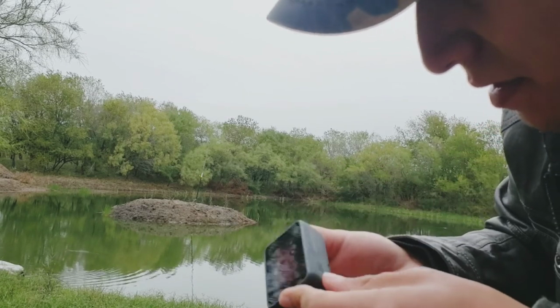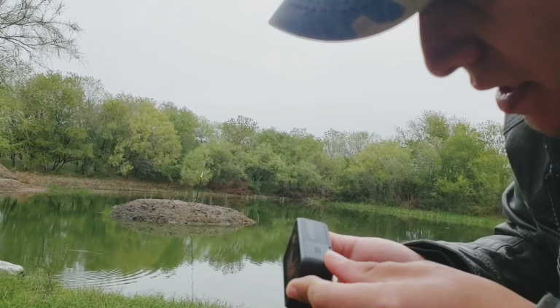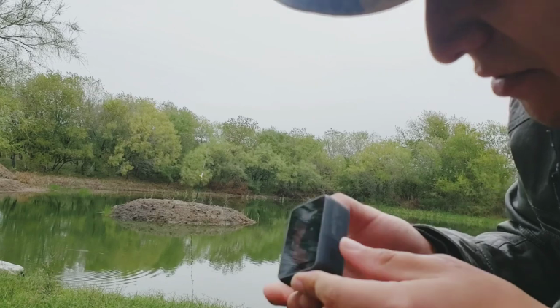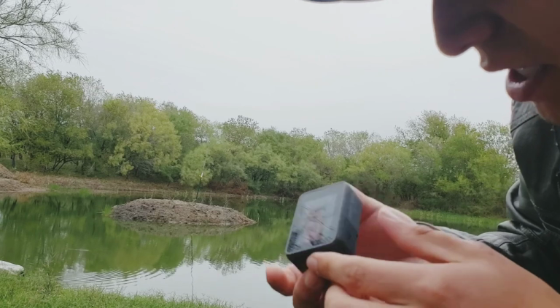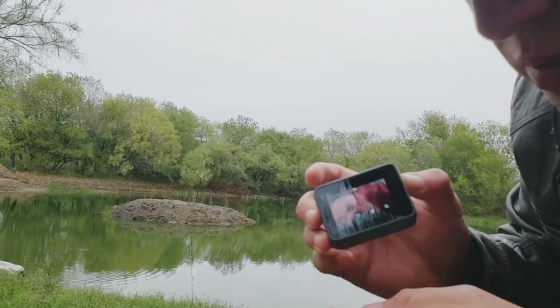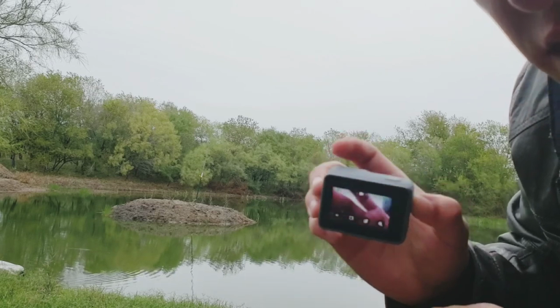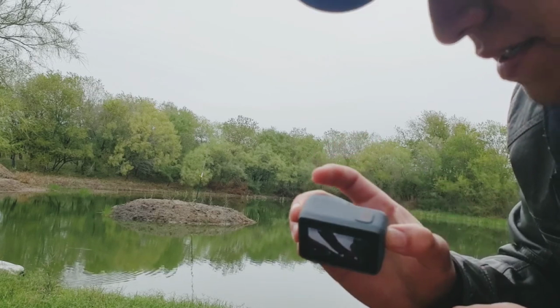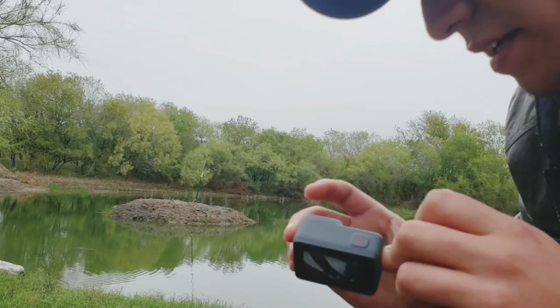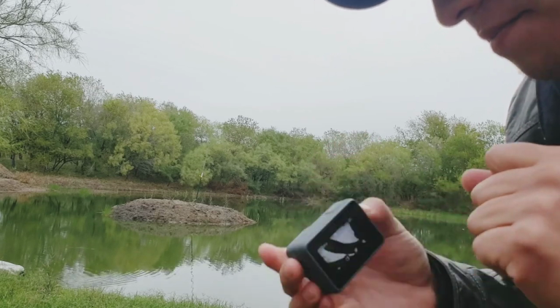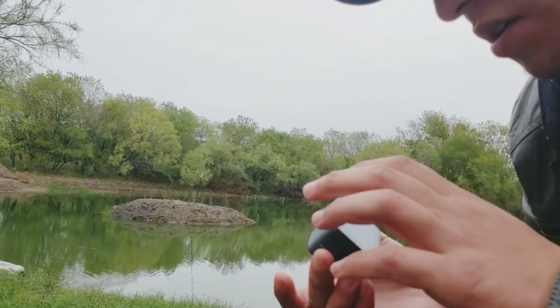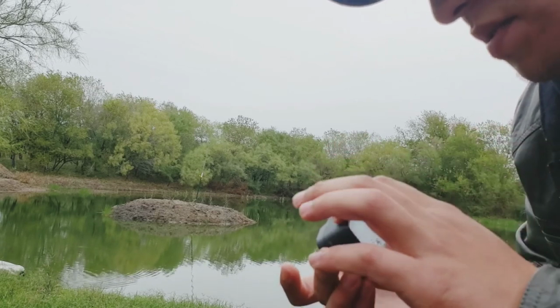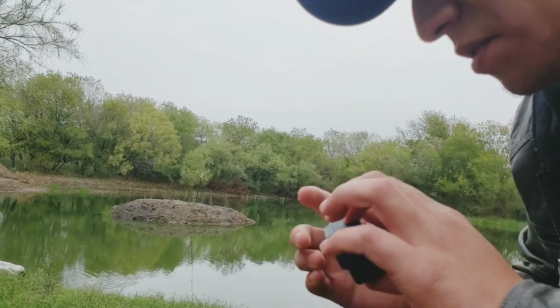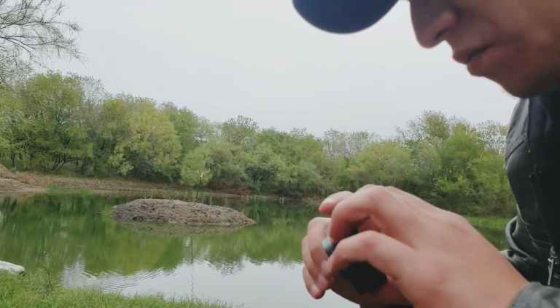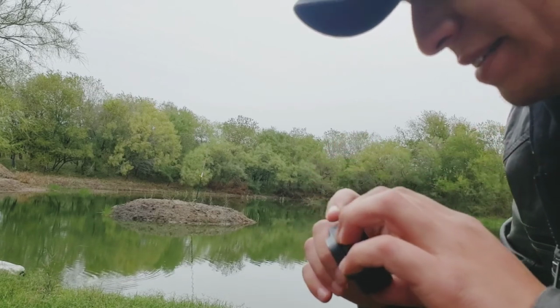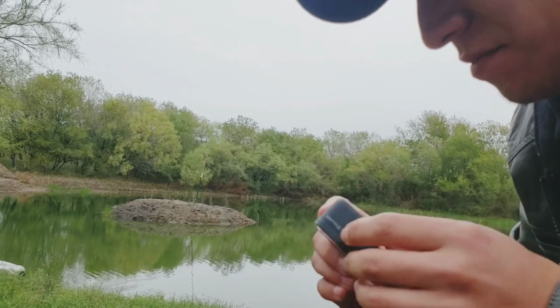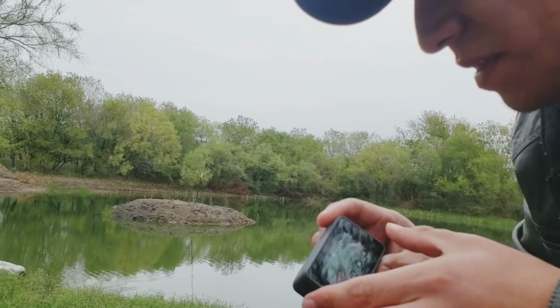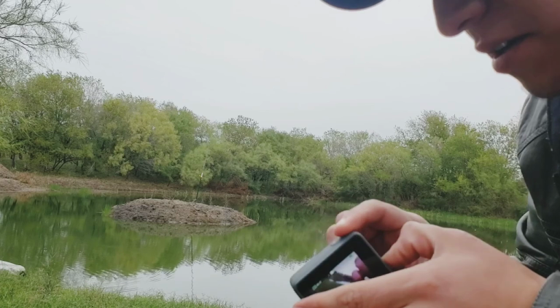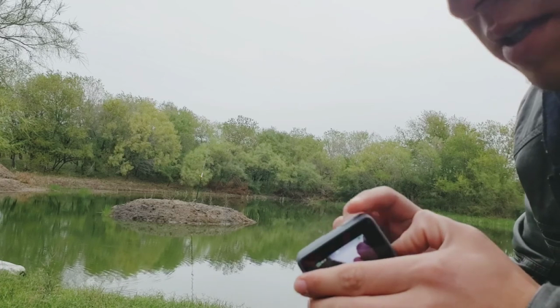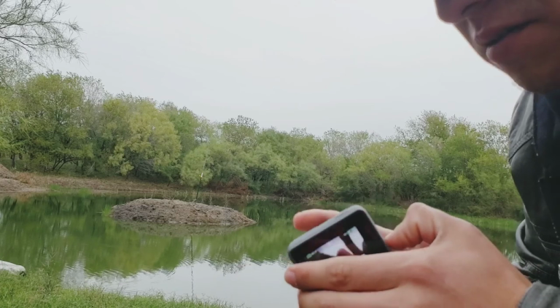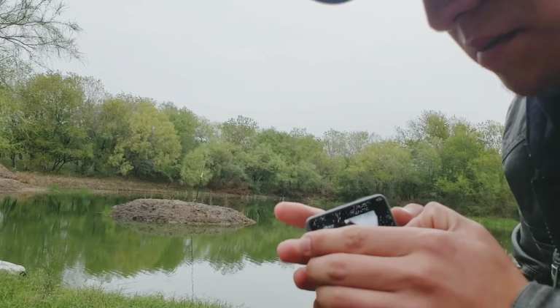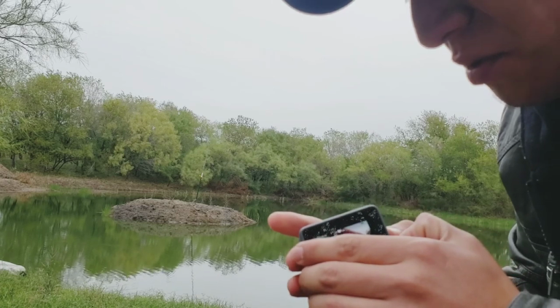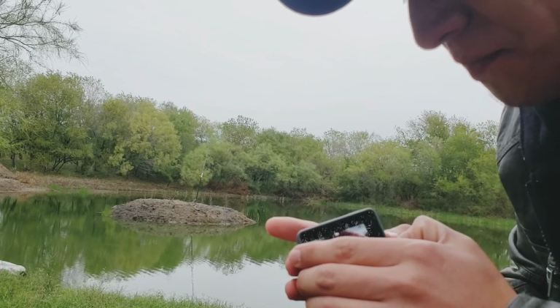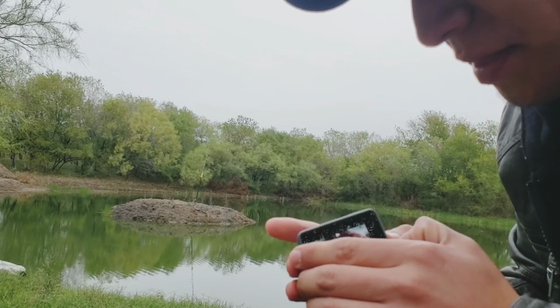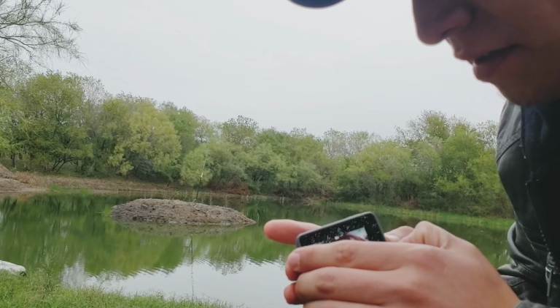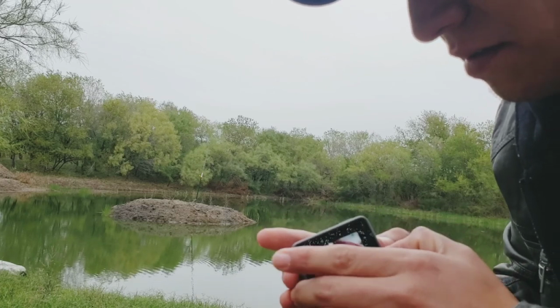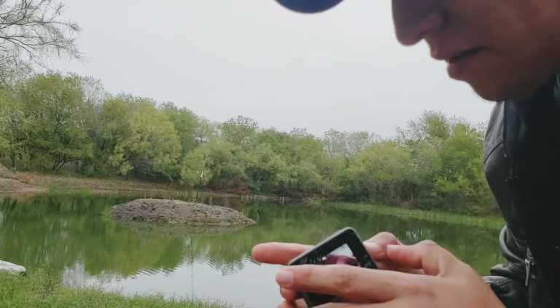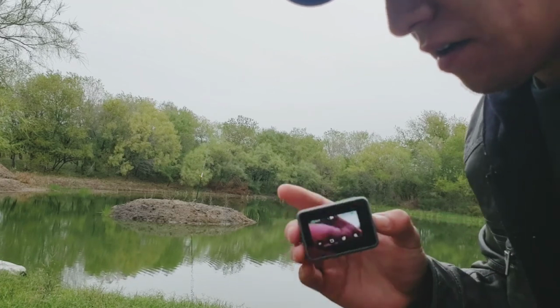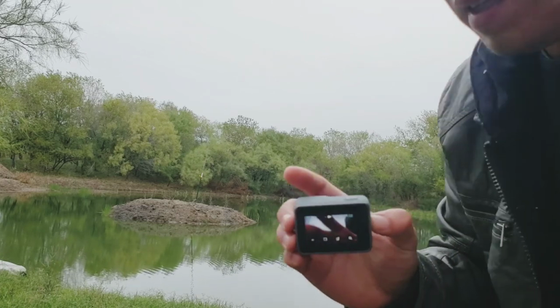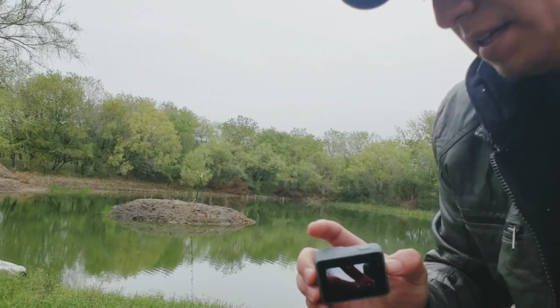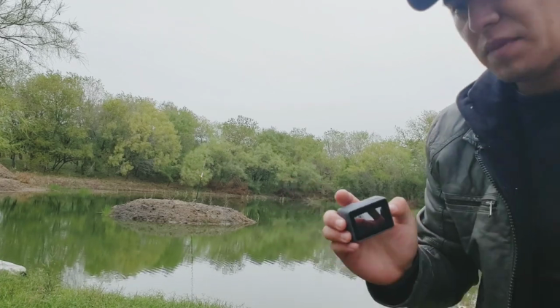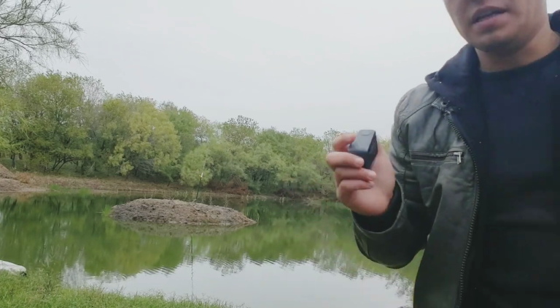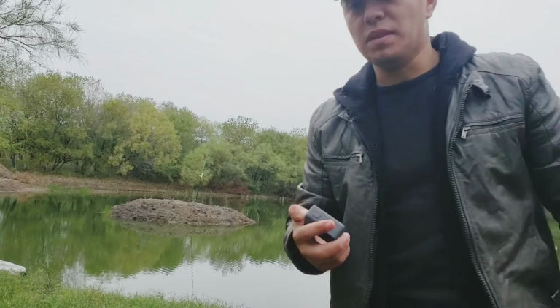The batteries are not removable on the GoPro Silver or the White. They are only removable on the Hero Black.